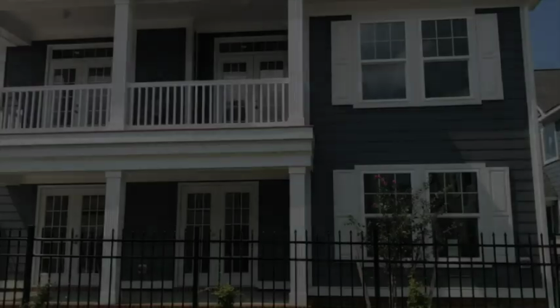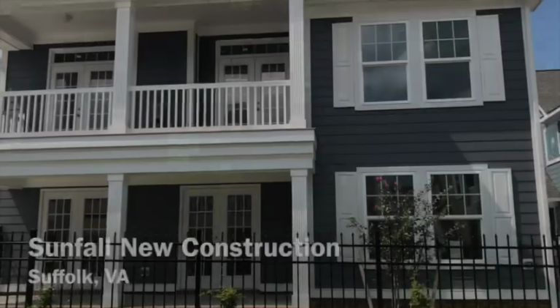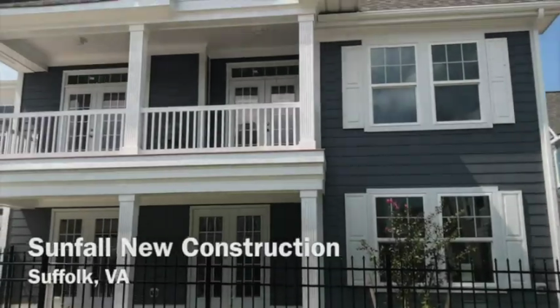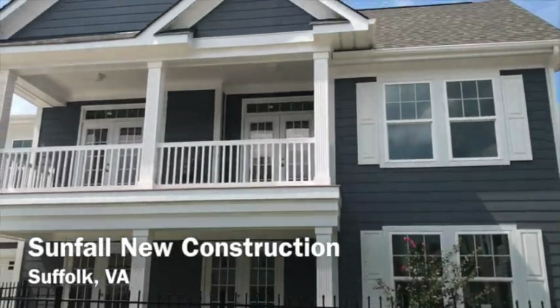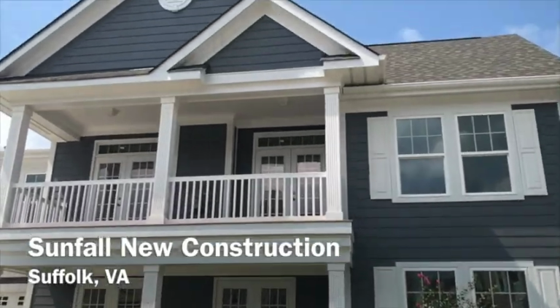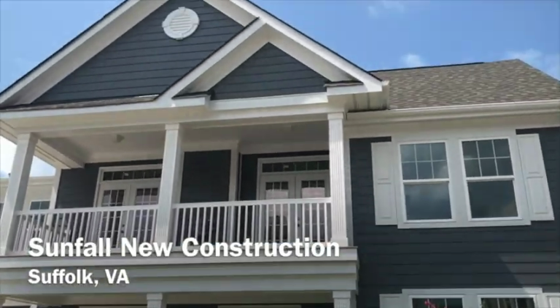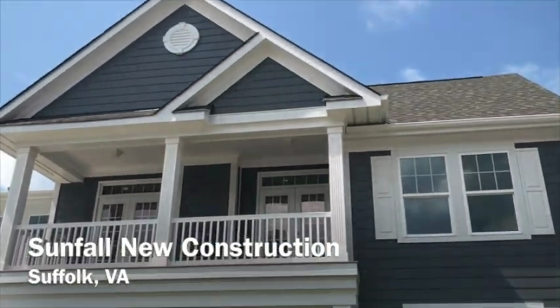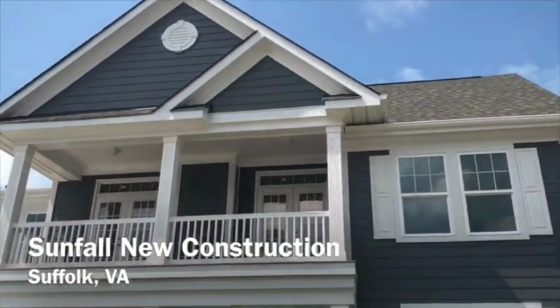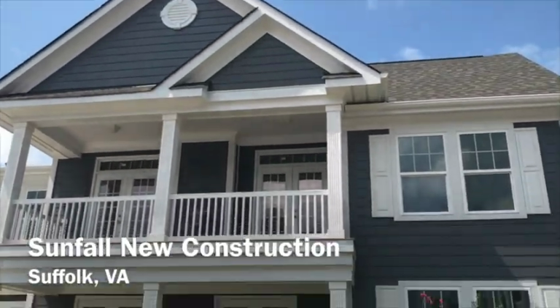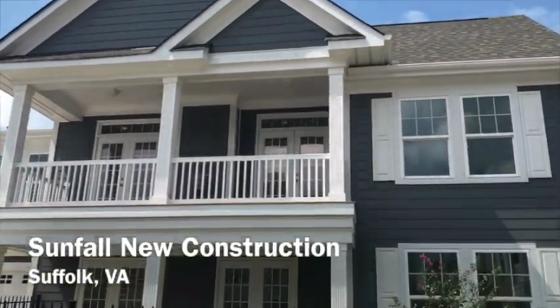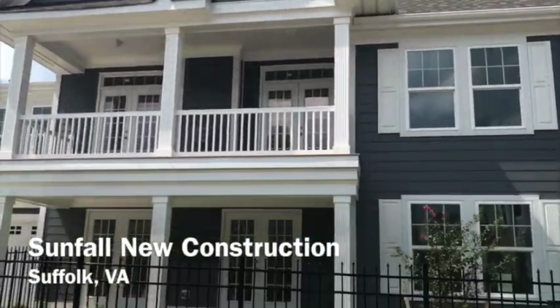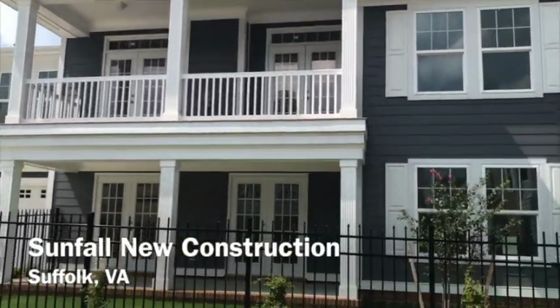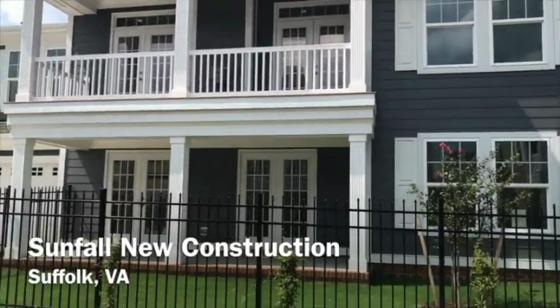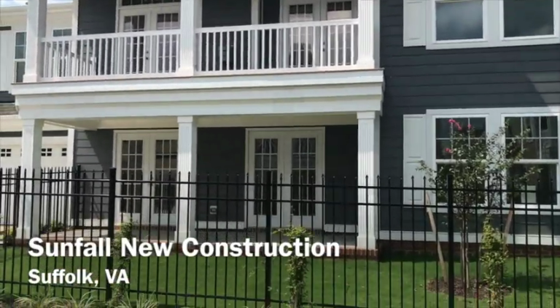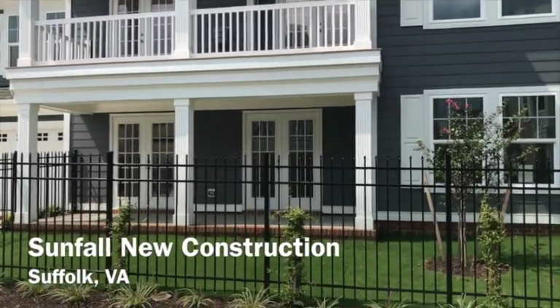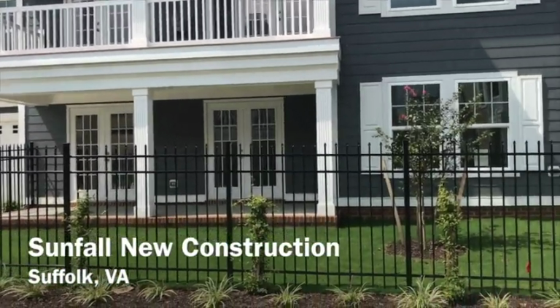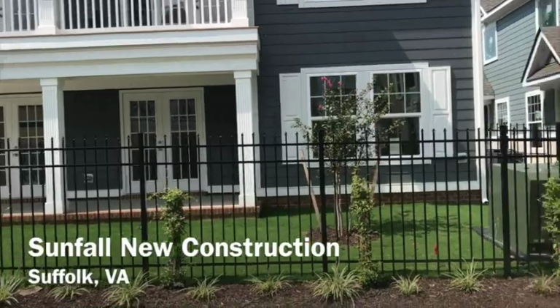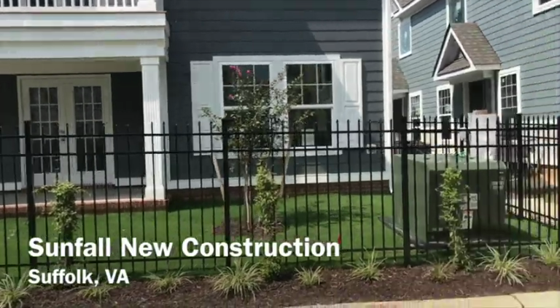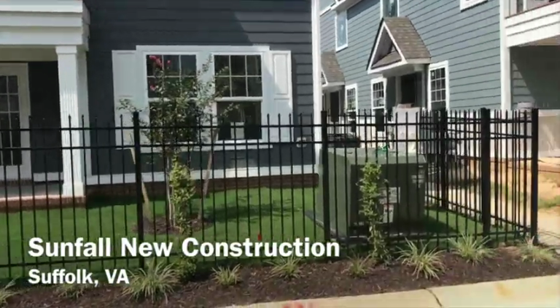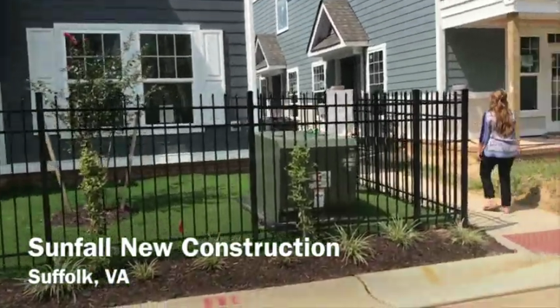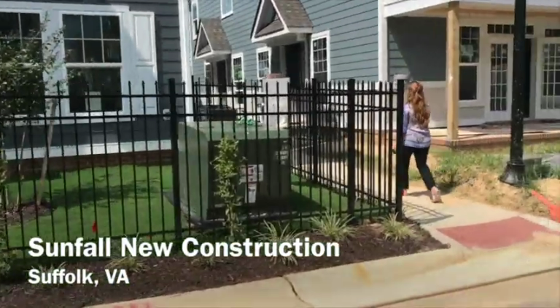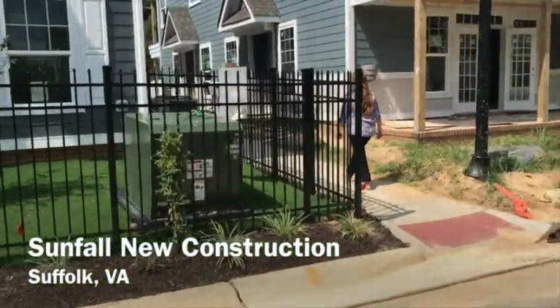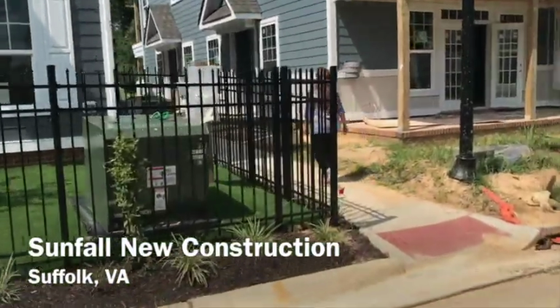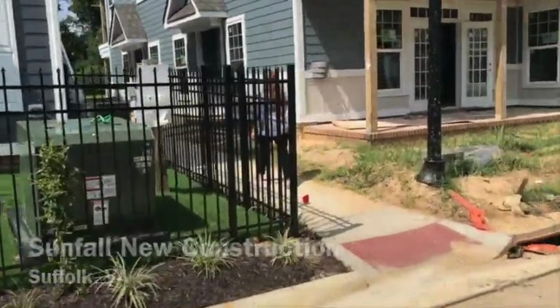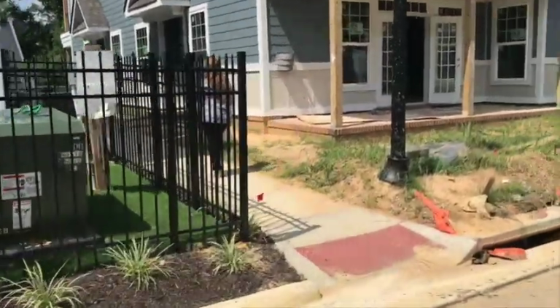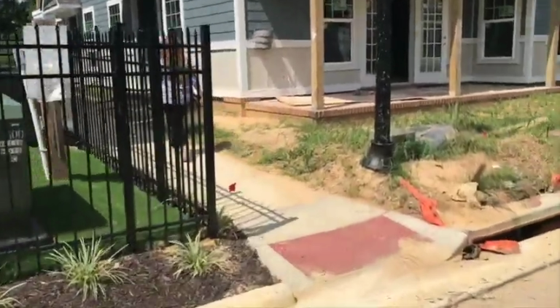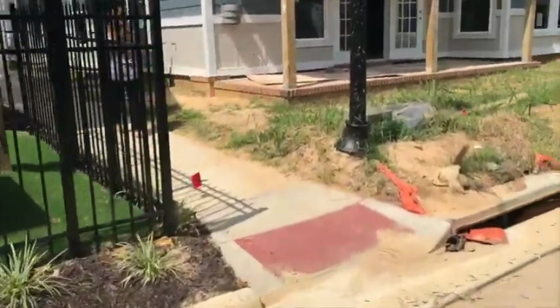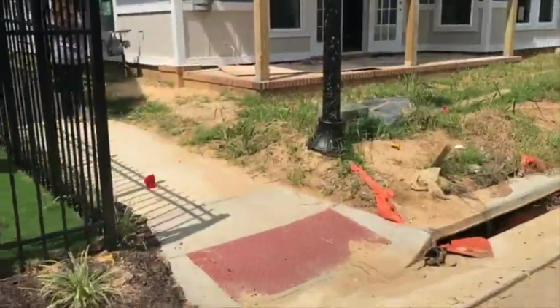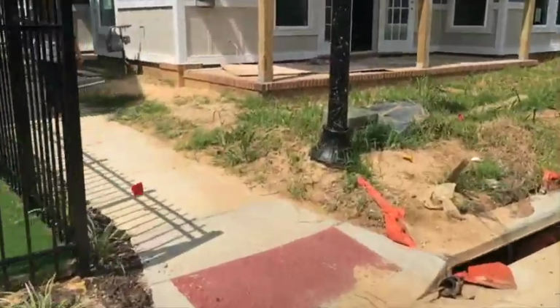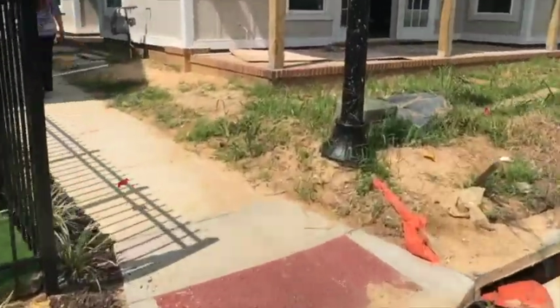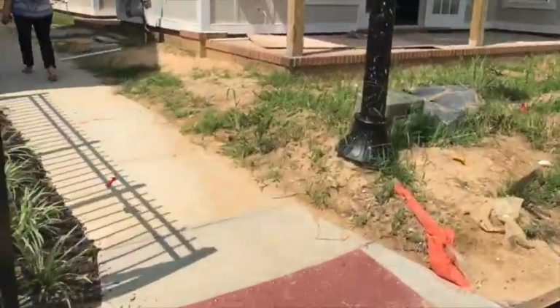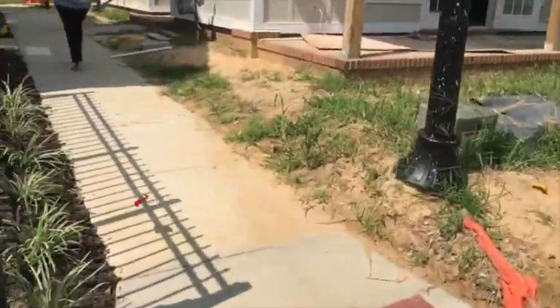The York Plan at Sunfall. It's a two-story home. This is the front and we will walk to the inside of the house.